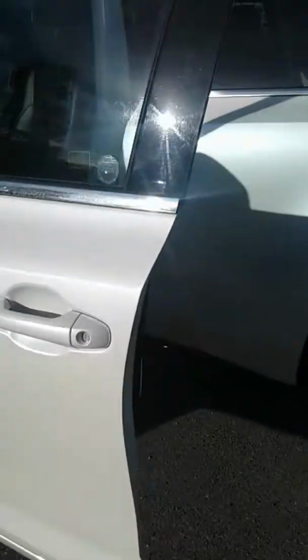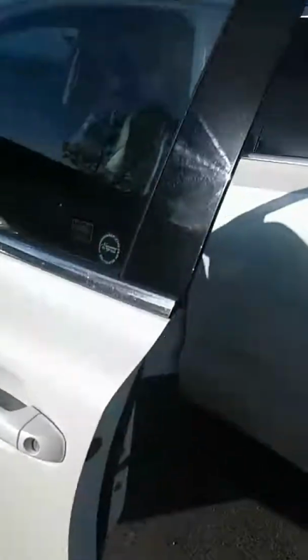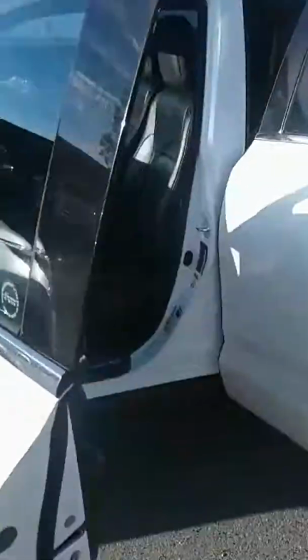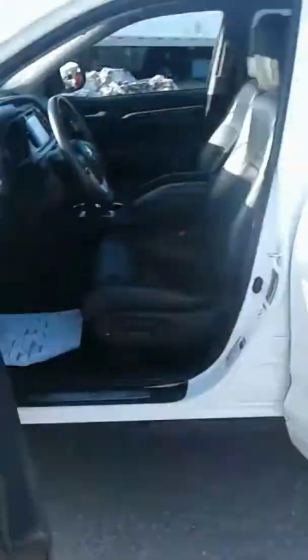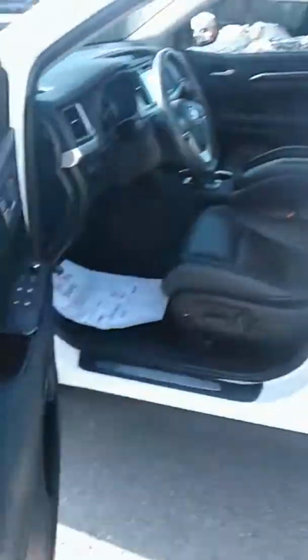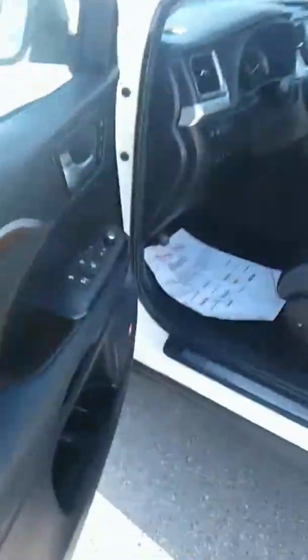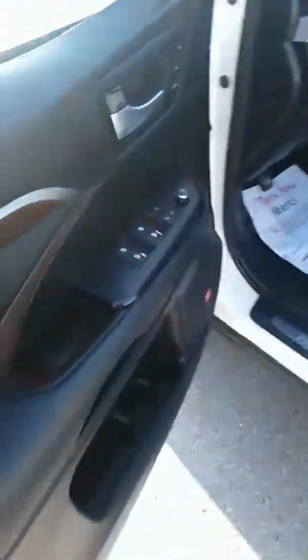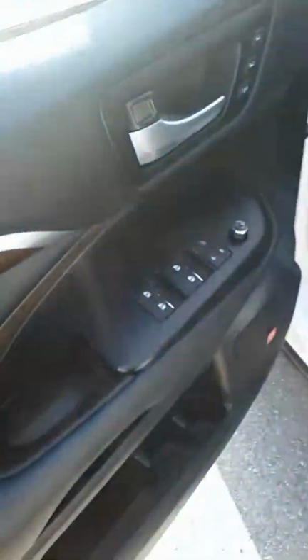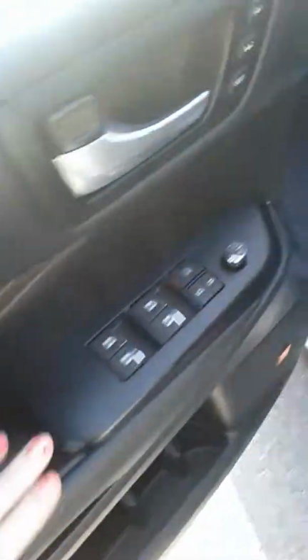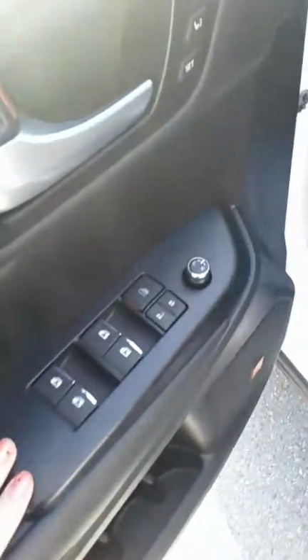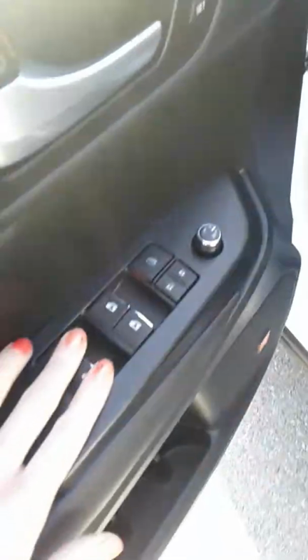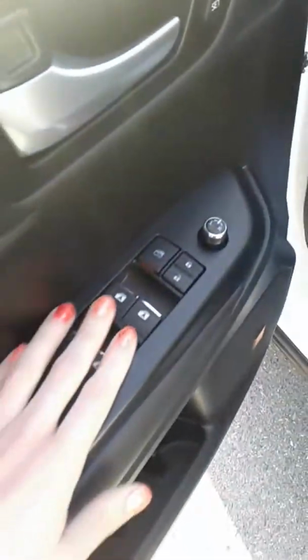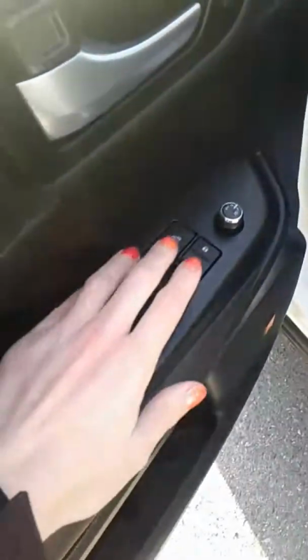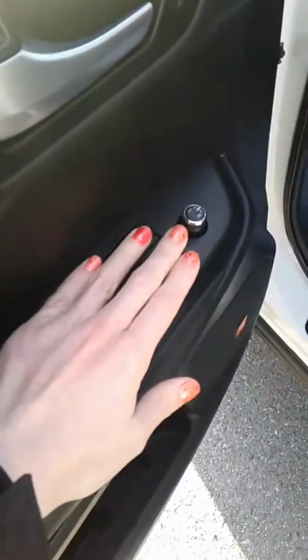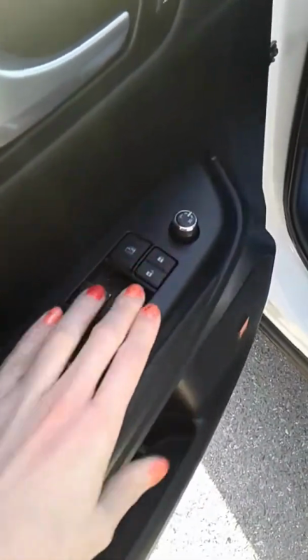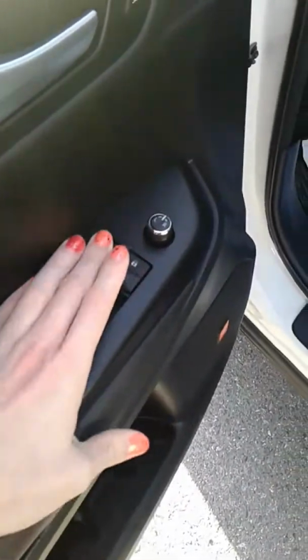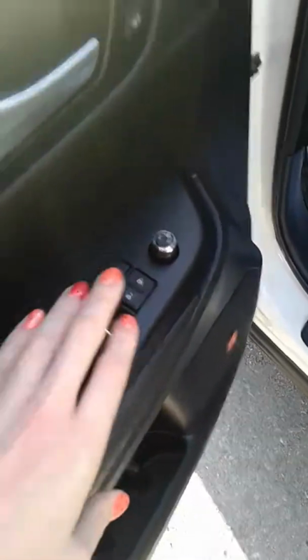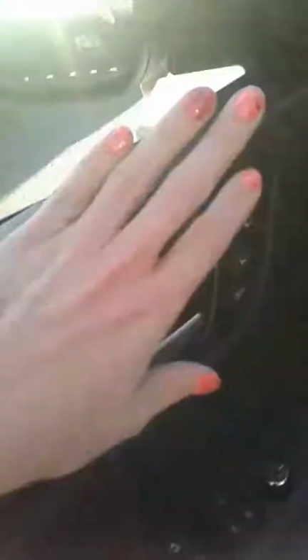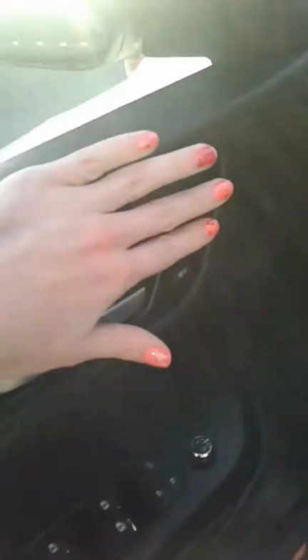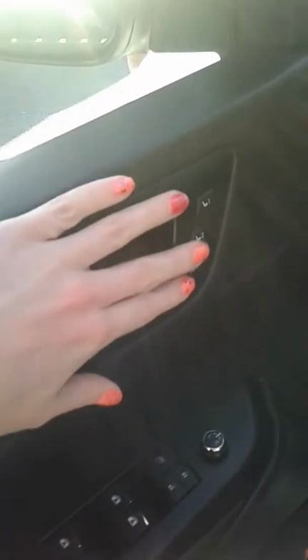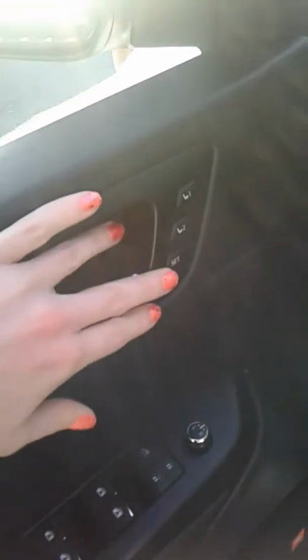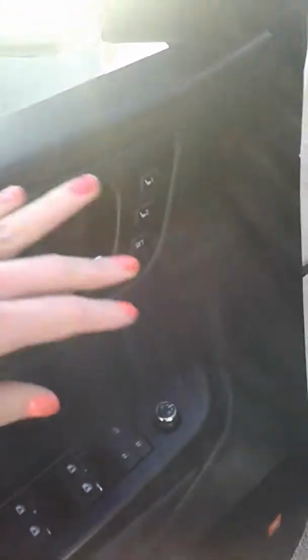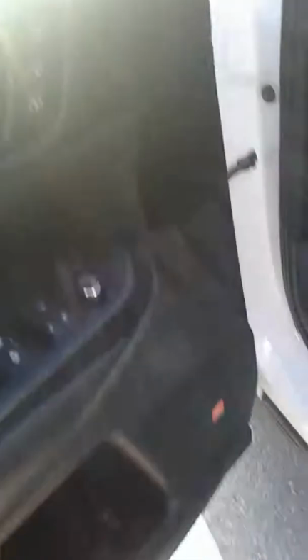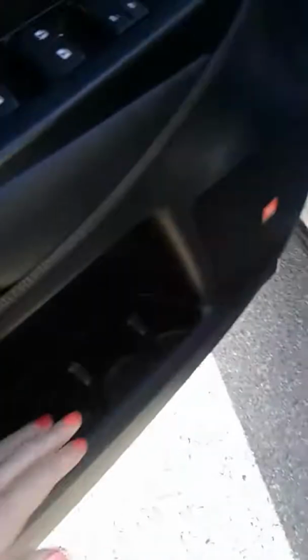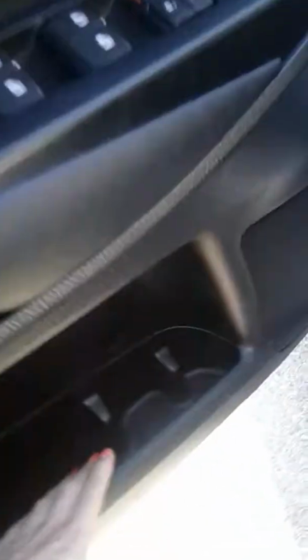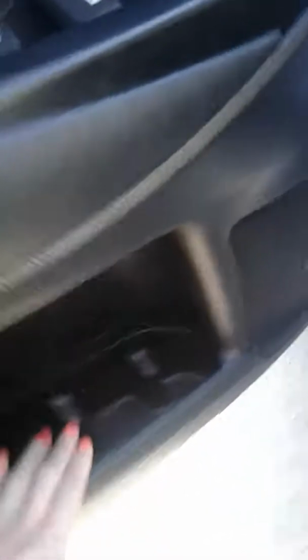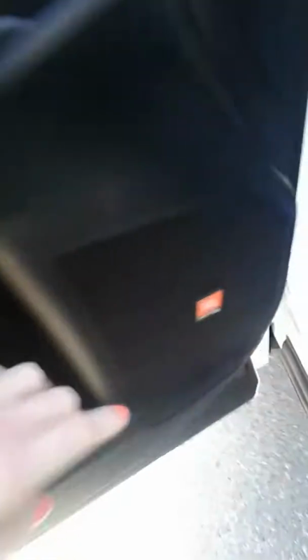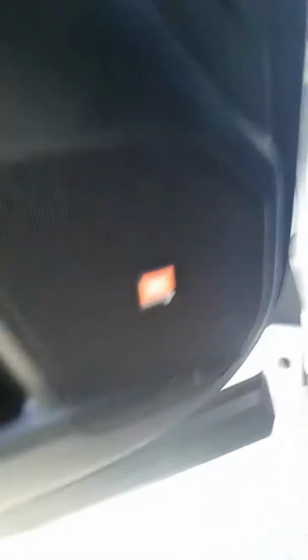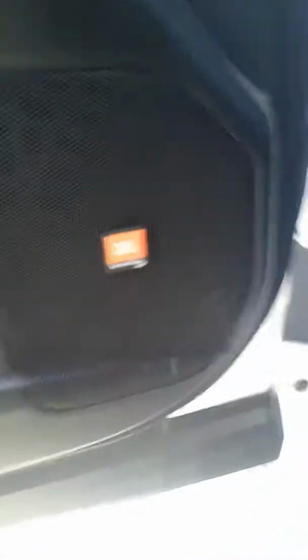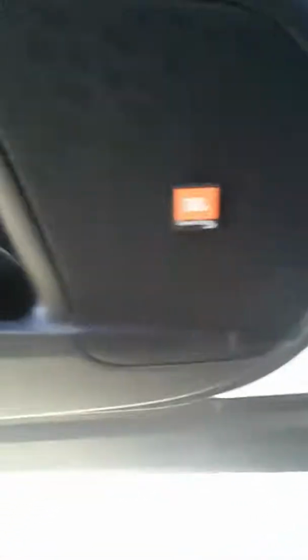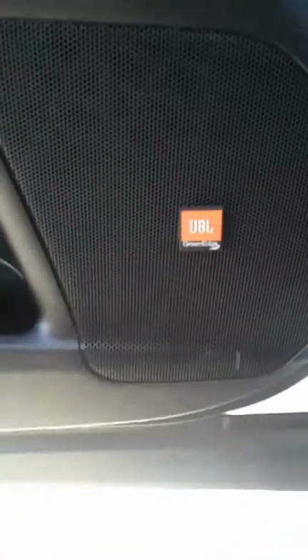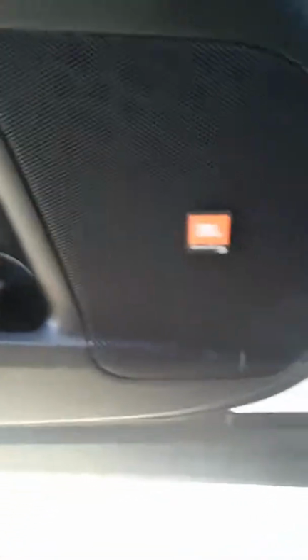Now let's take a look inside. As you can see here, you've got your power windows, power locks, window lock, memory seat system, bottle holder, and JBL speakers.